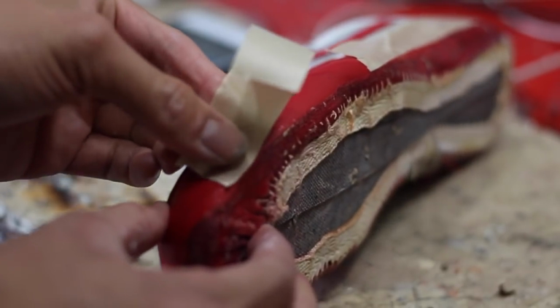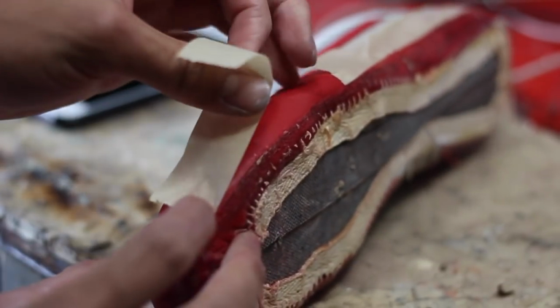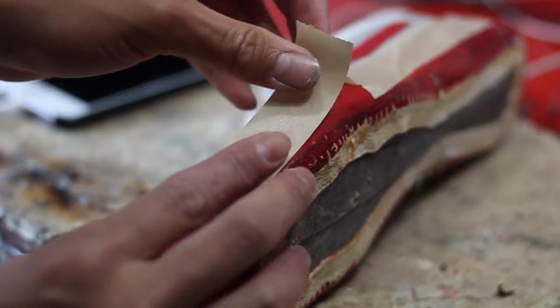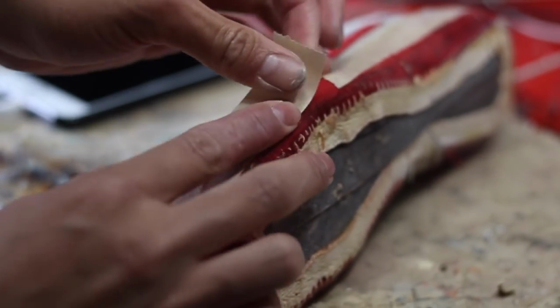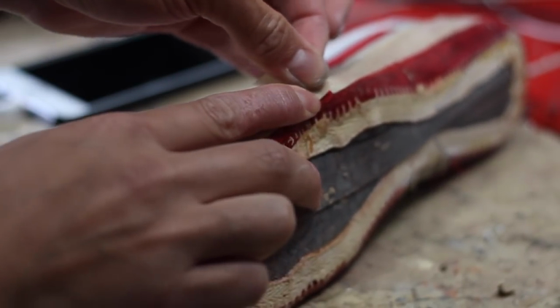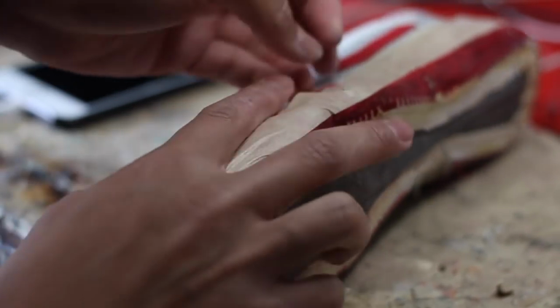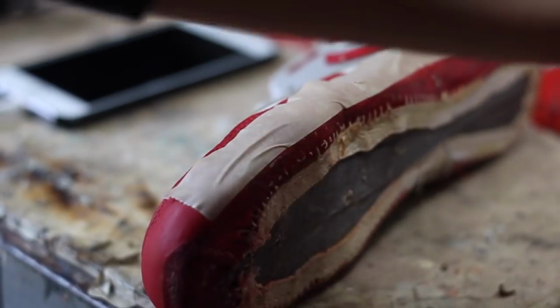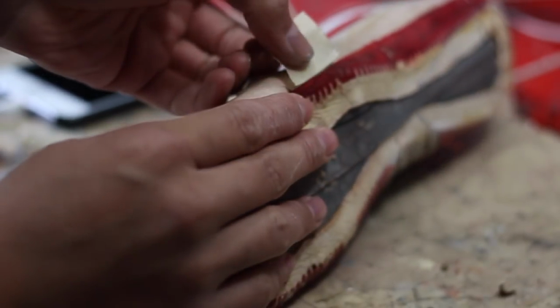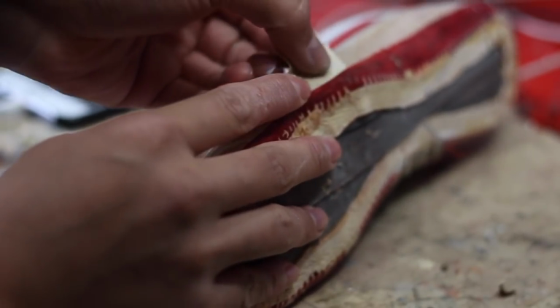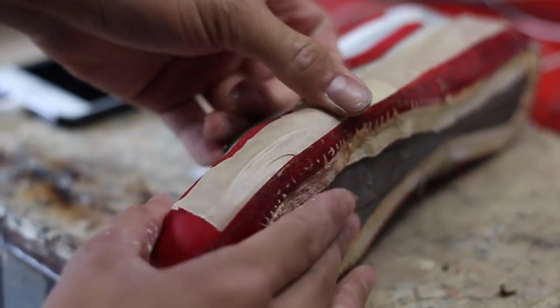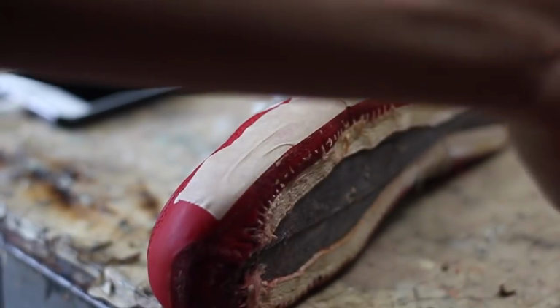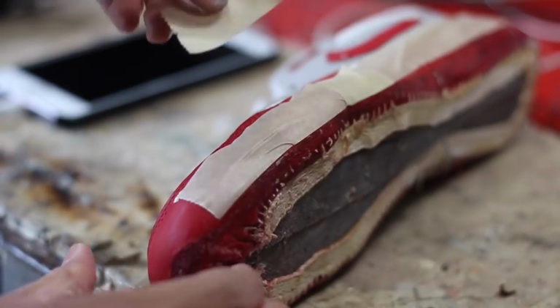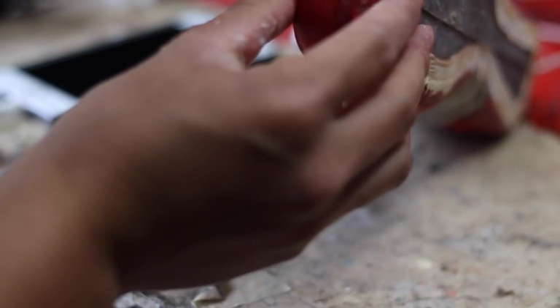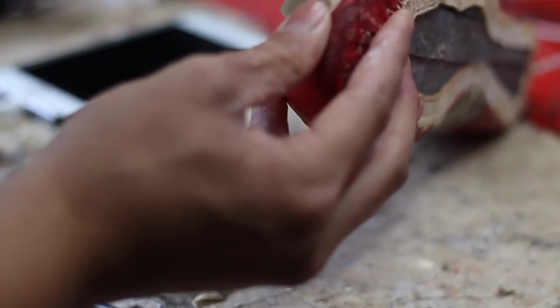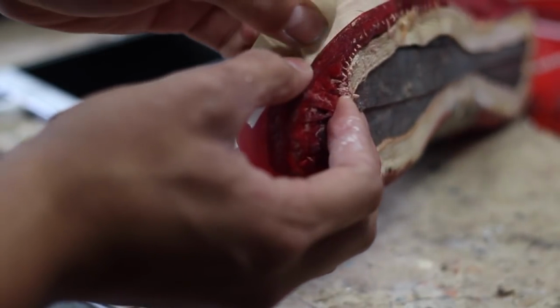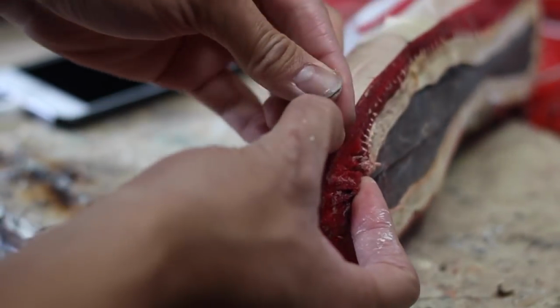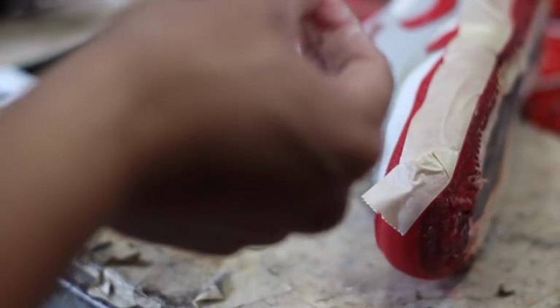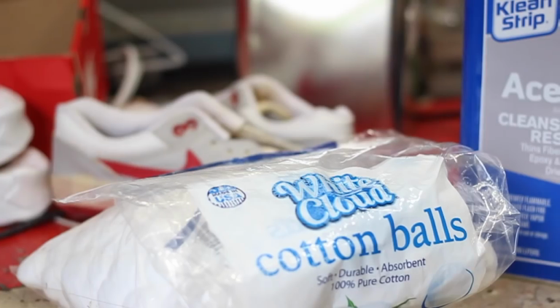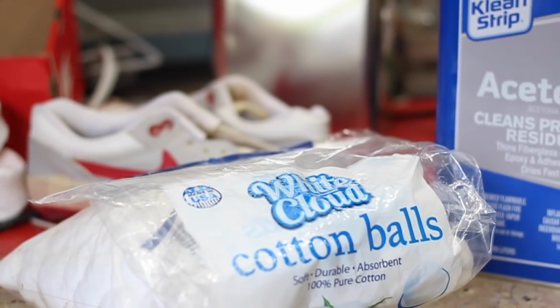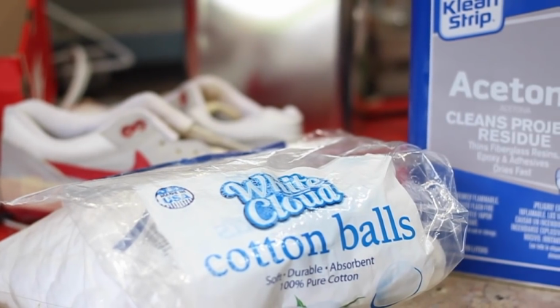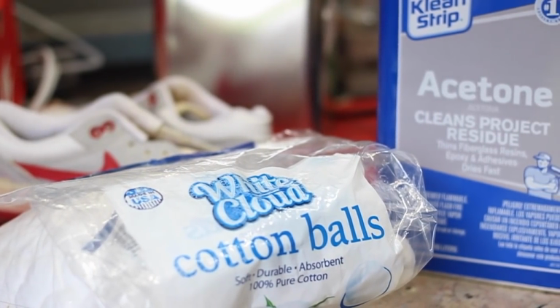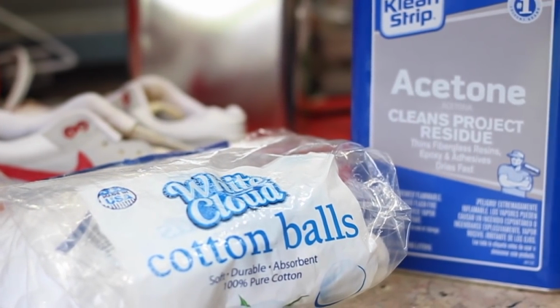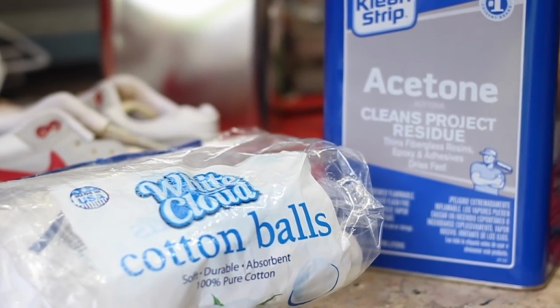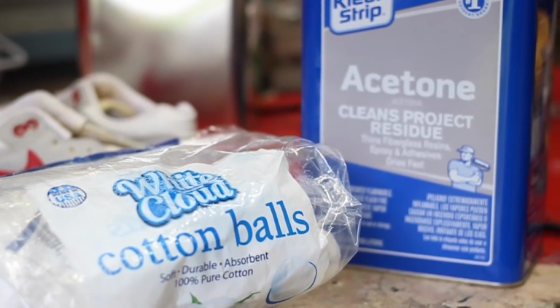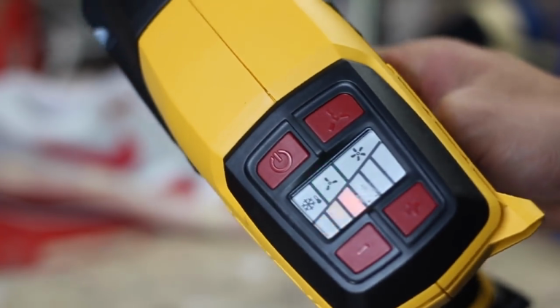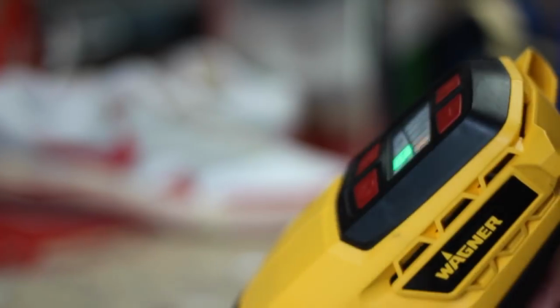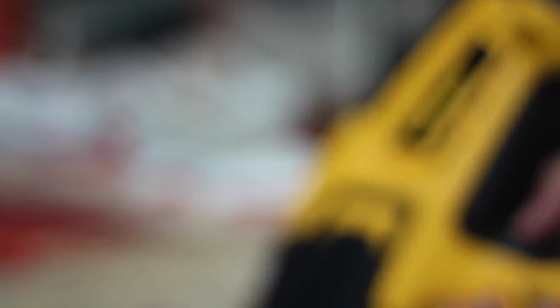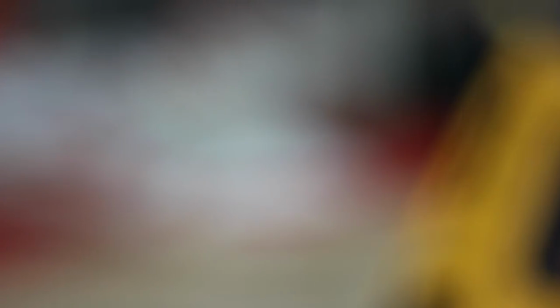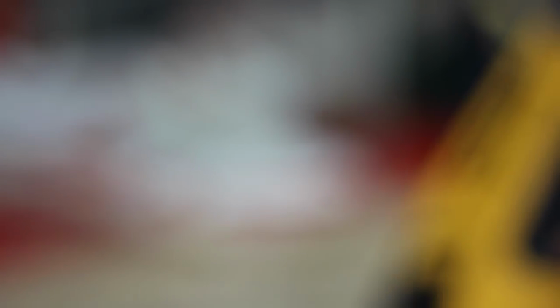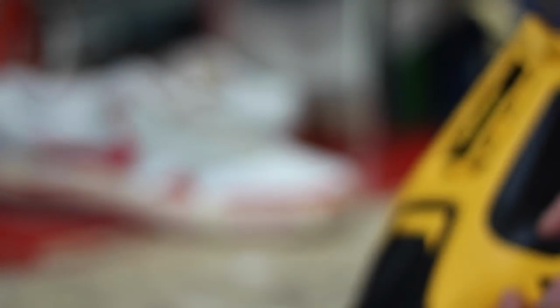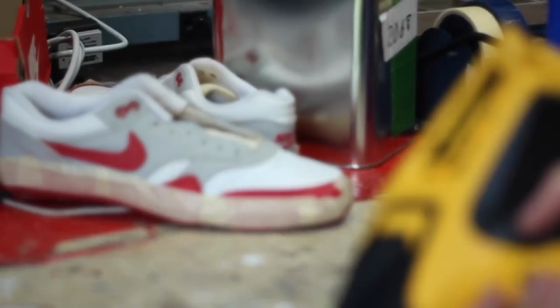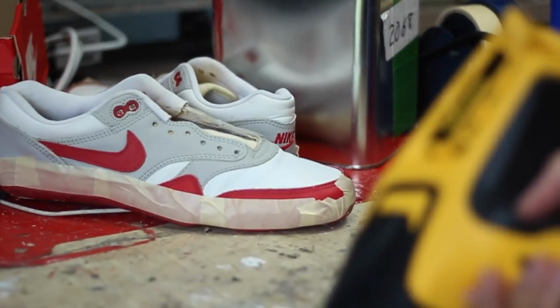I haven't stripped the factory adhesive yet, so that's what I'm about to do. I'm just removing the factory adhesive and then laying my tape down so it doesn't damage the upper leather. We're gonna be using cotton balls and acetone, and also a heat gun to accelerate the process.